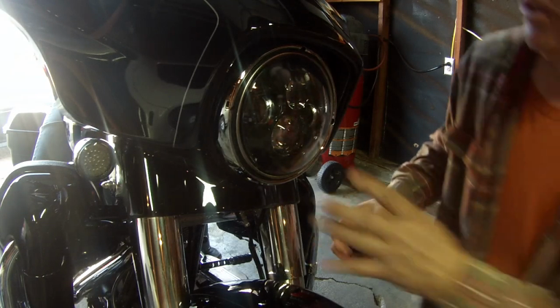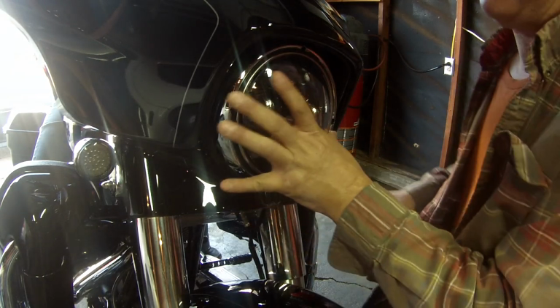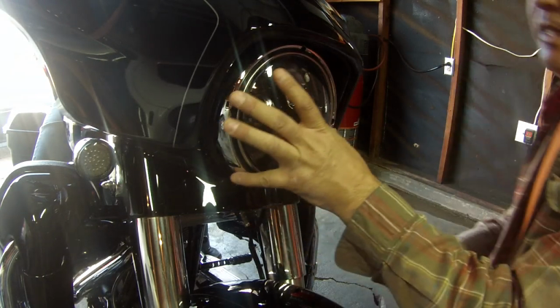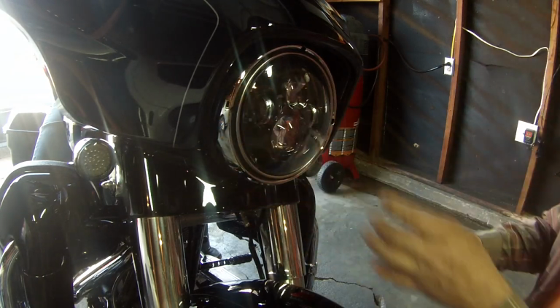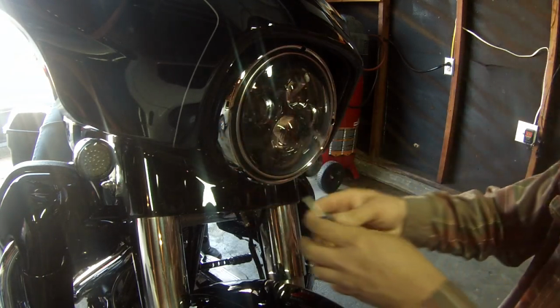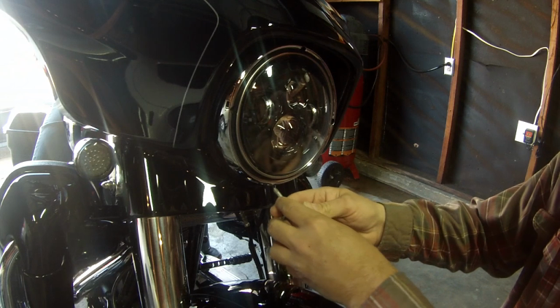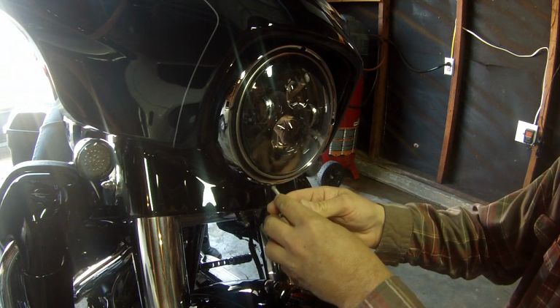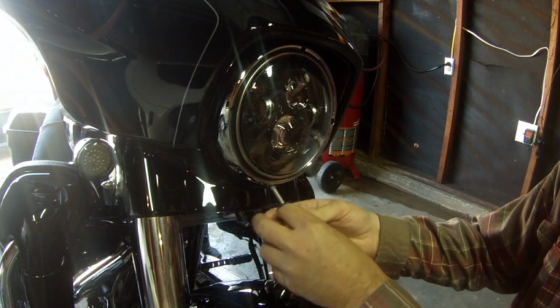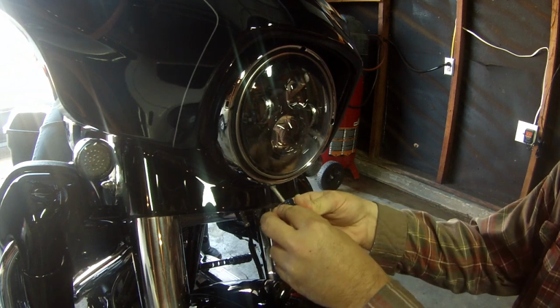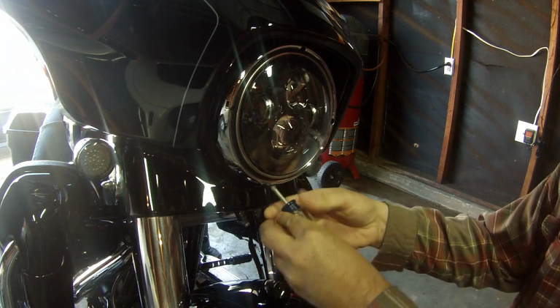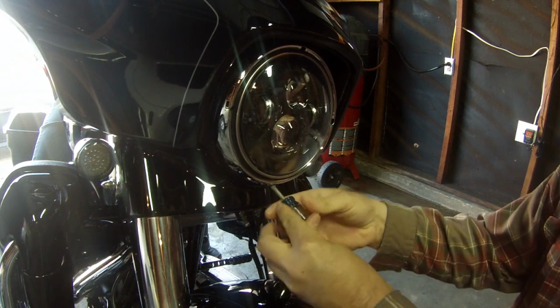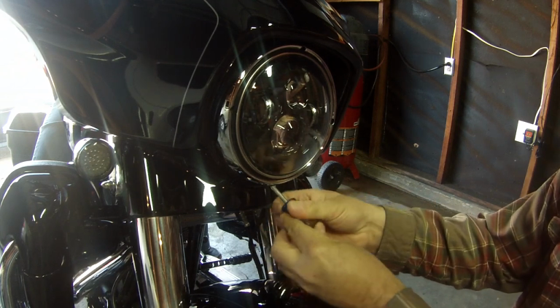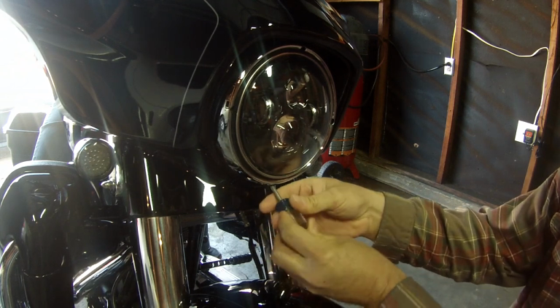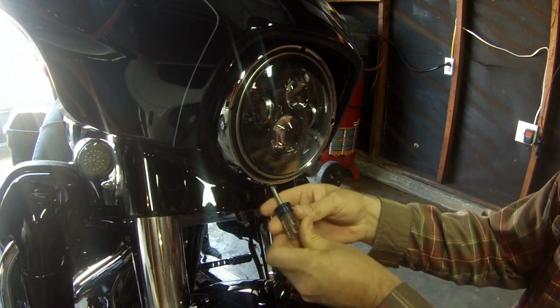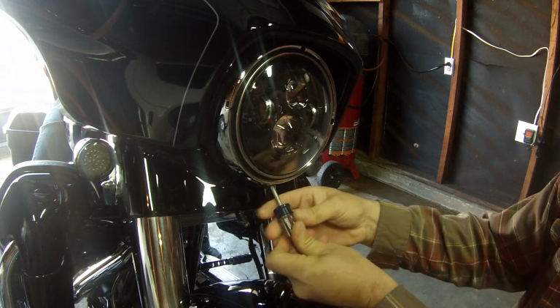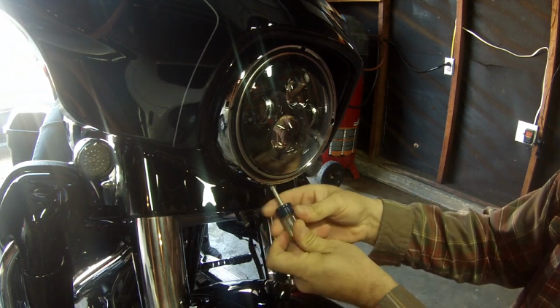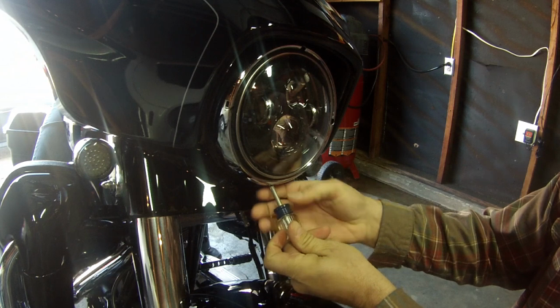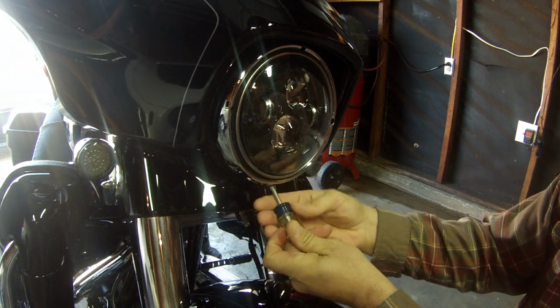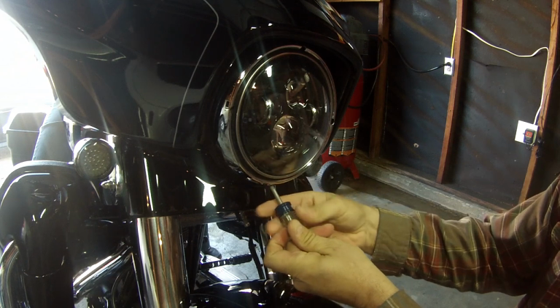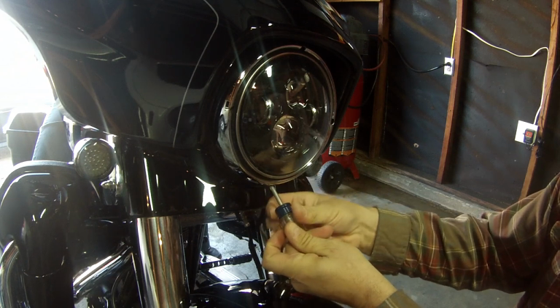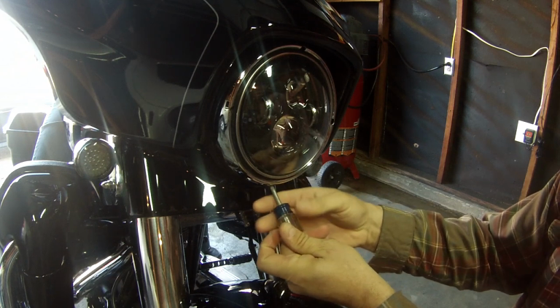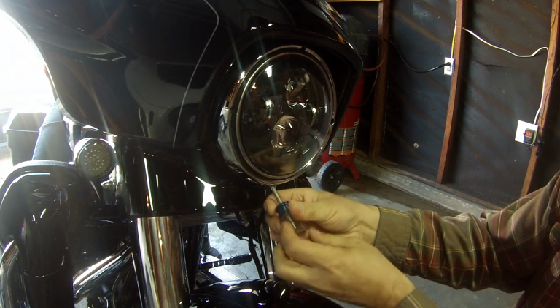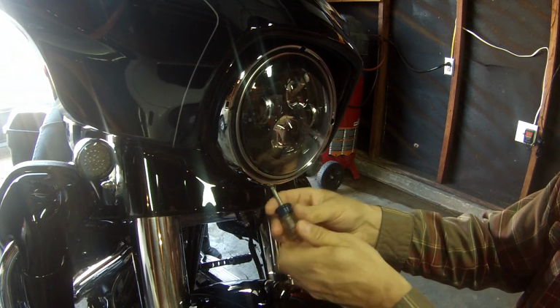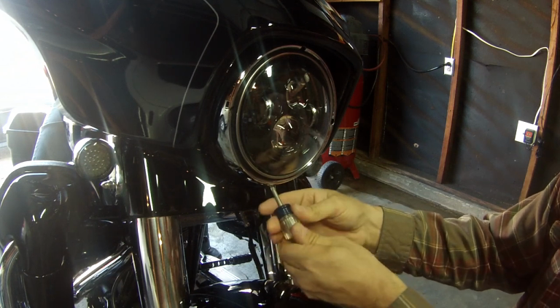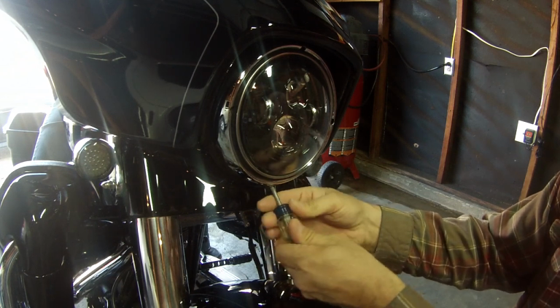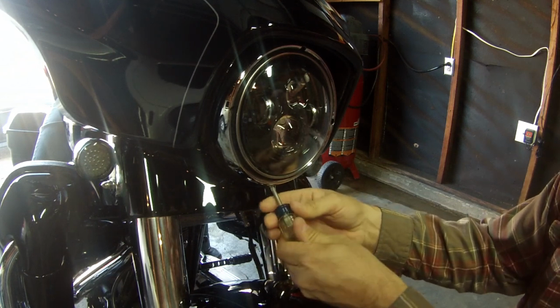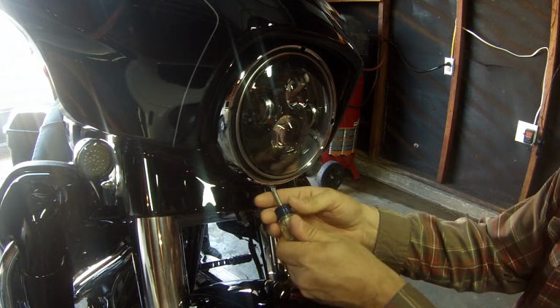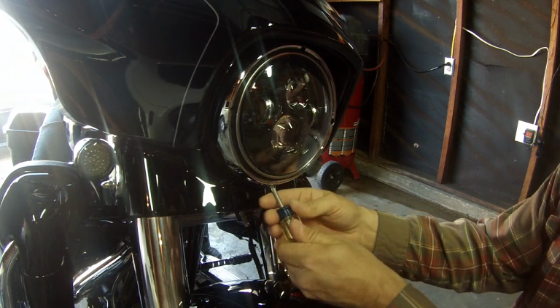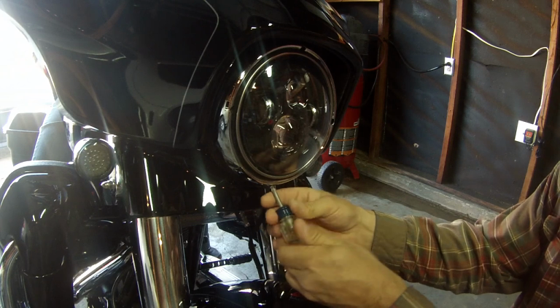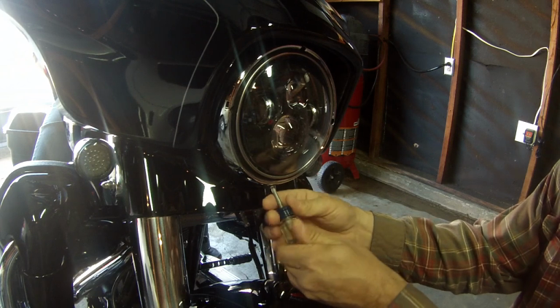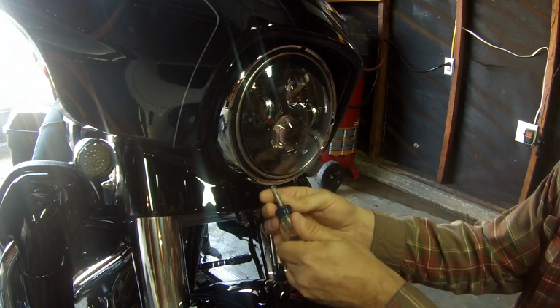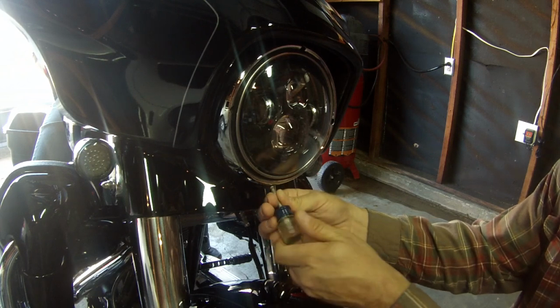The first thing you're going to have to do is get the headlight door off — that's what Harley calls this chrome ring. There's a screw underneath; it's a Phillips head screw that goes in at a weird angle. It's actually pretty hard to get back in.